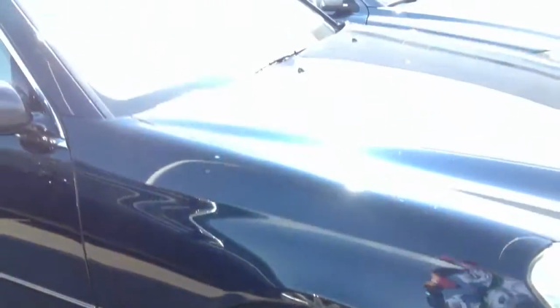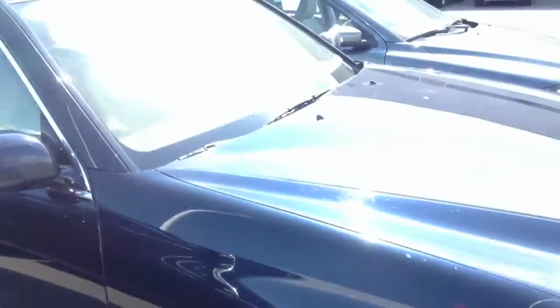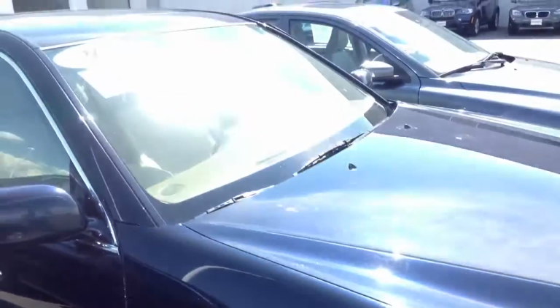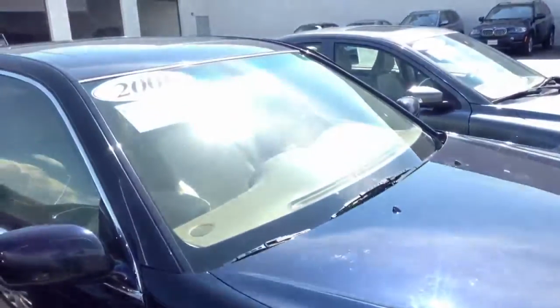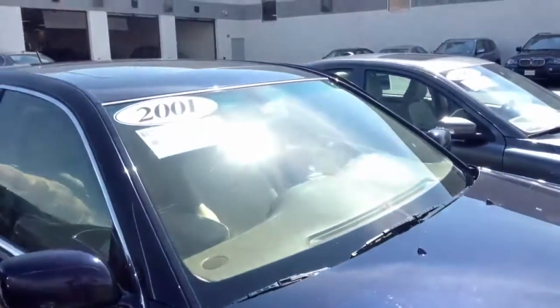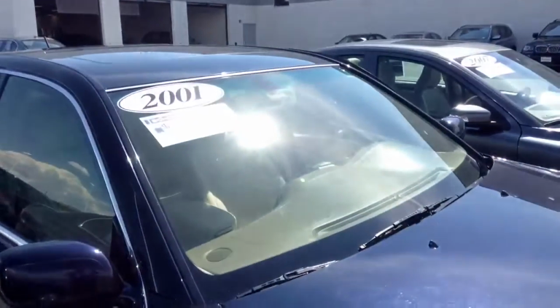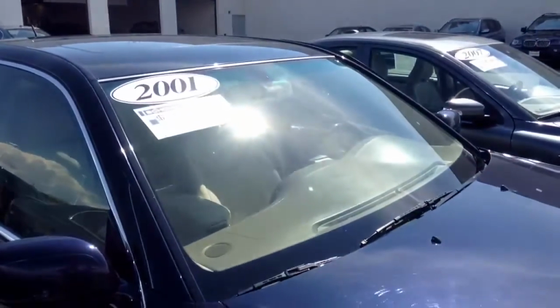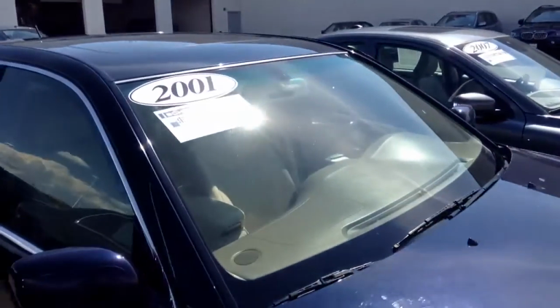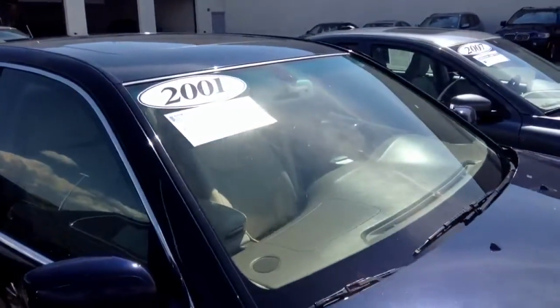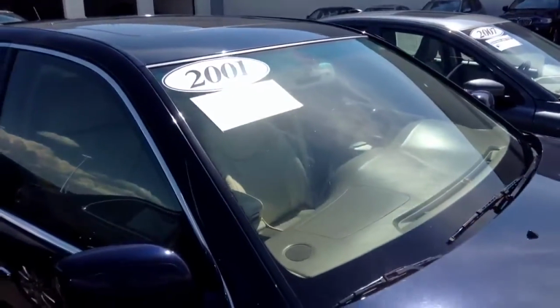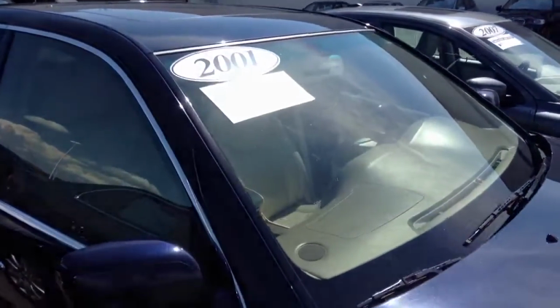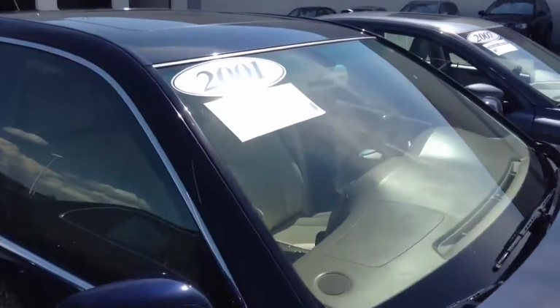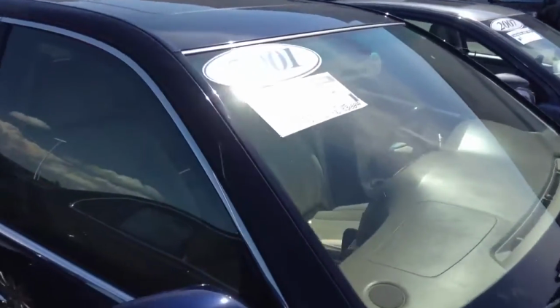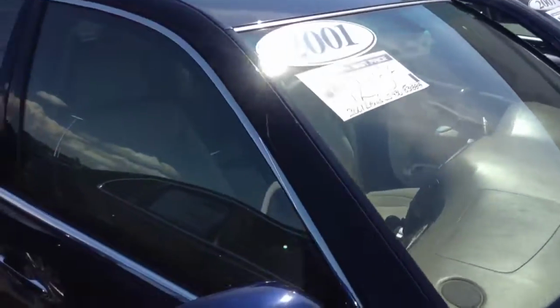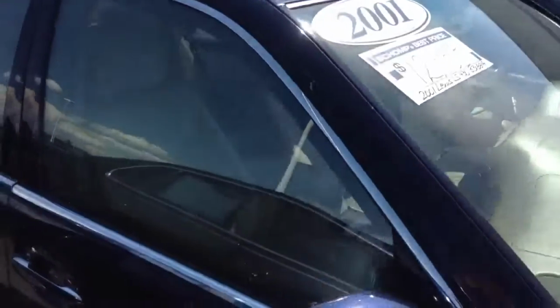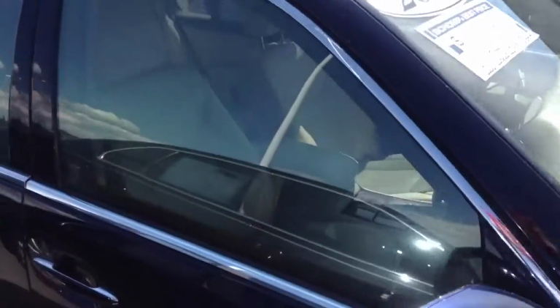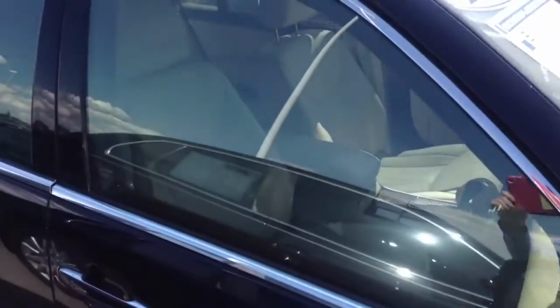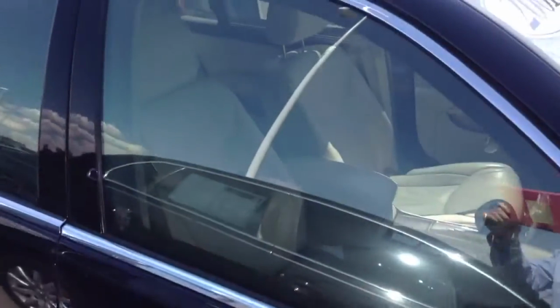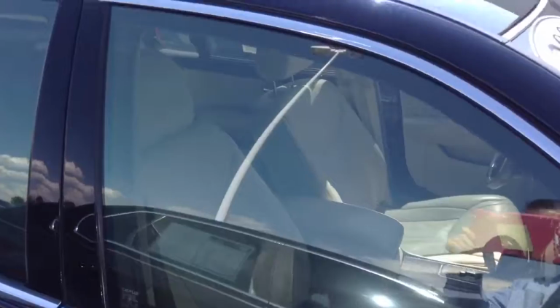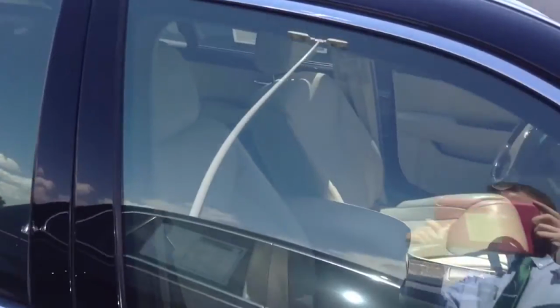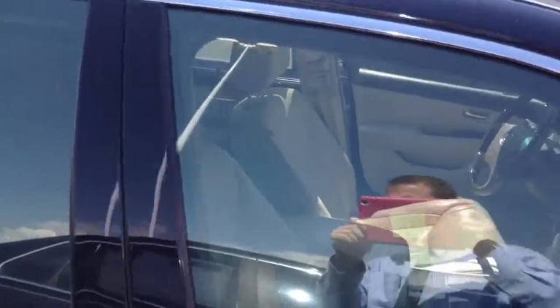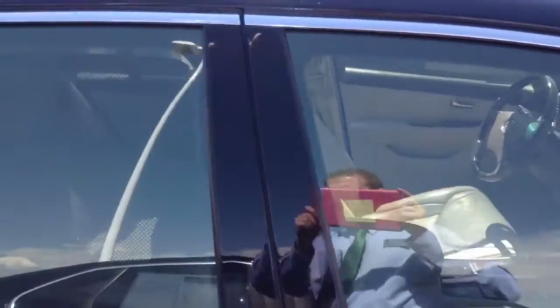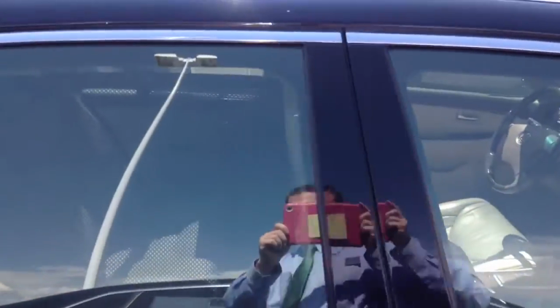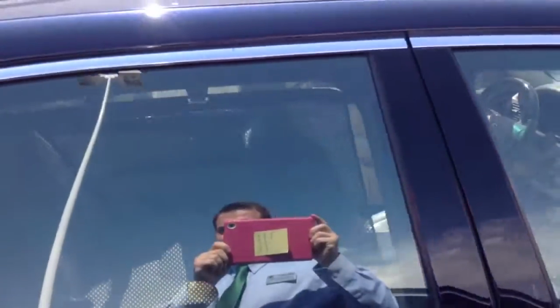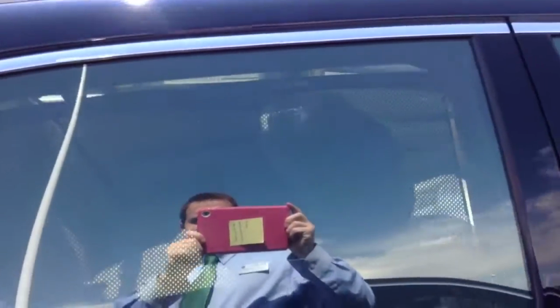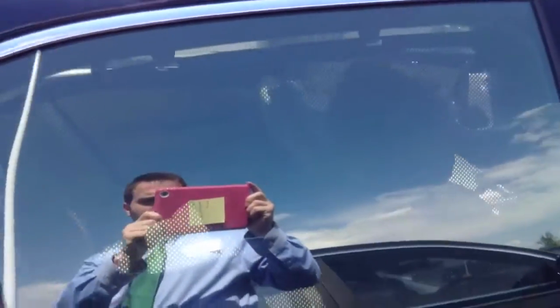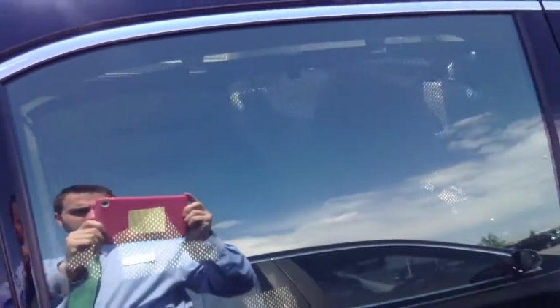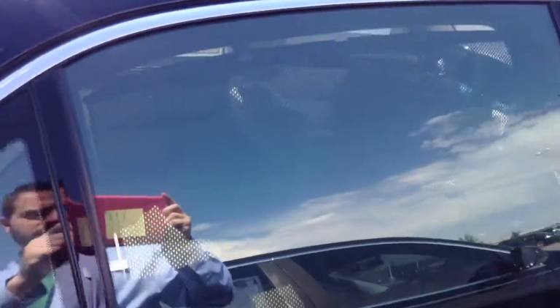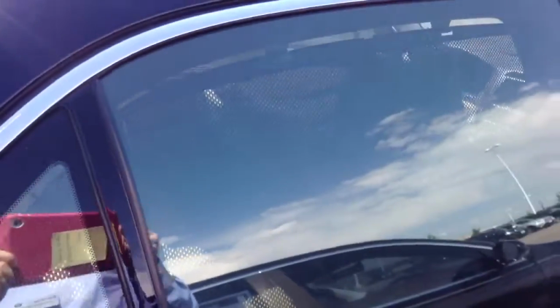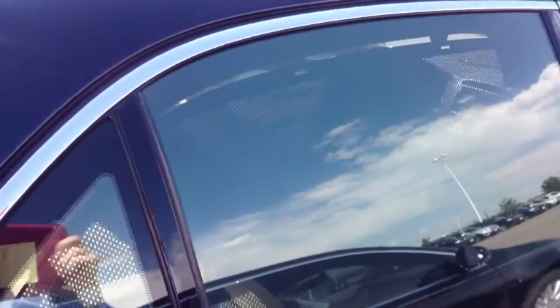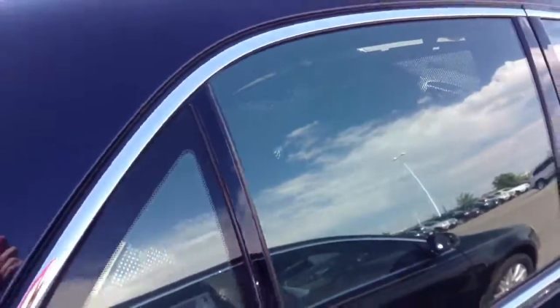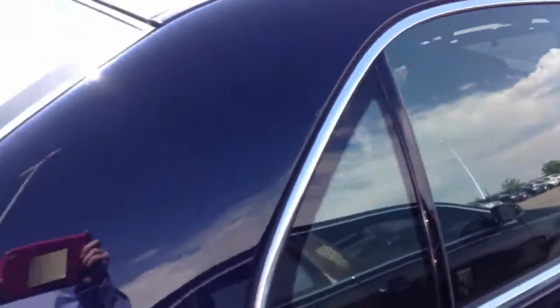Apologize if something's kind of not in focus — I can't really see the screen too well with the glare from the sun. Got a window shade up on the car.